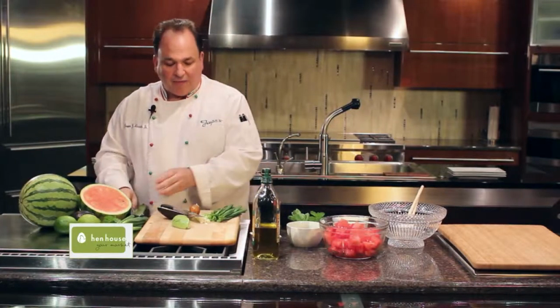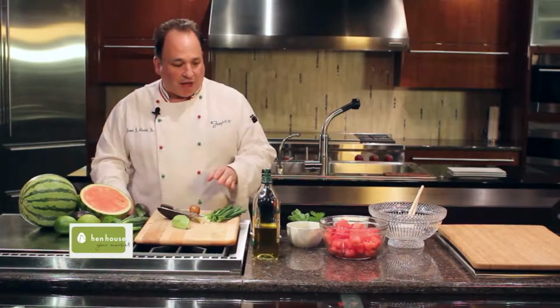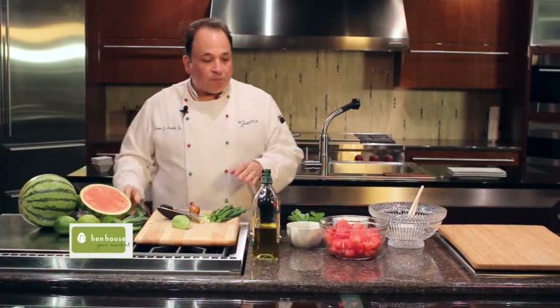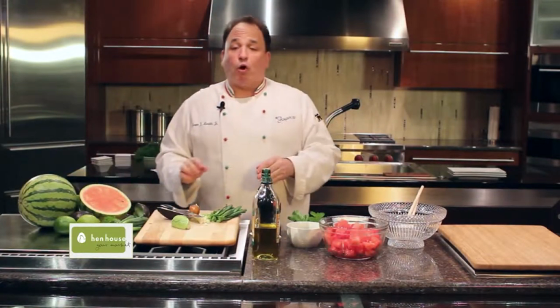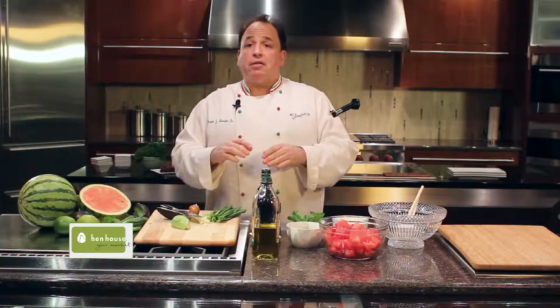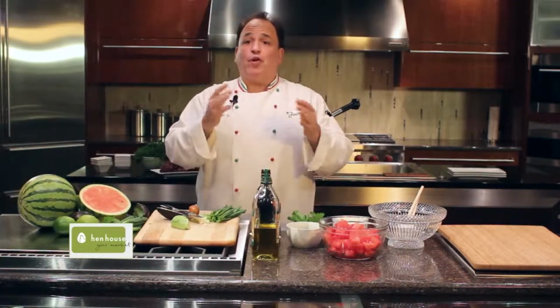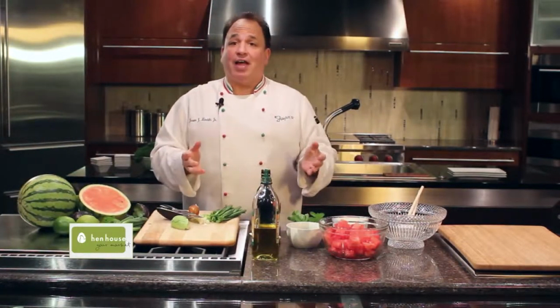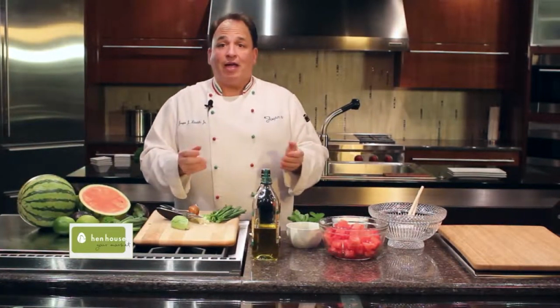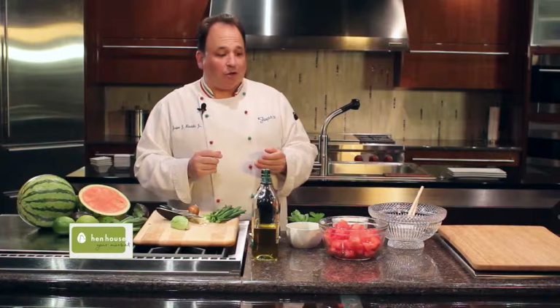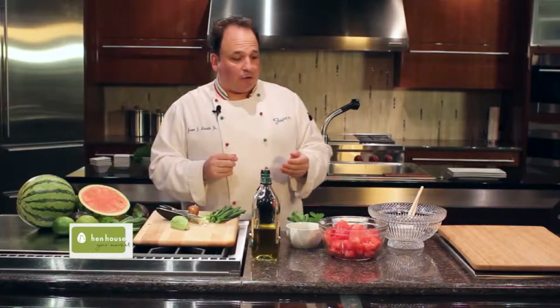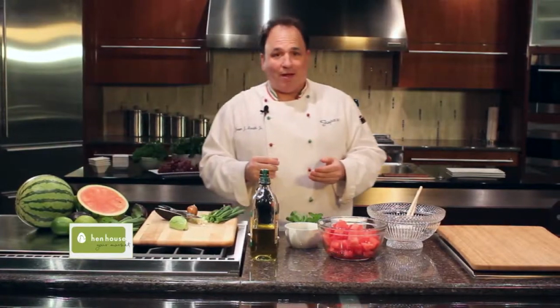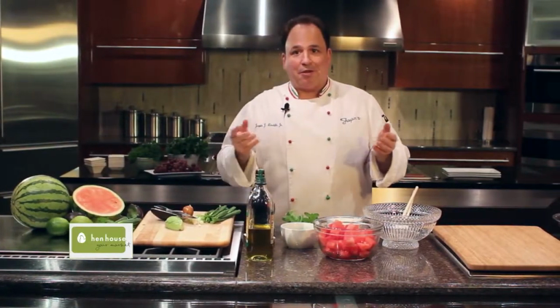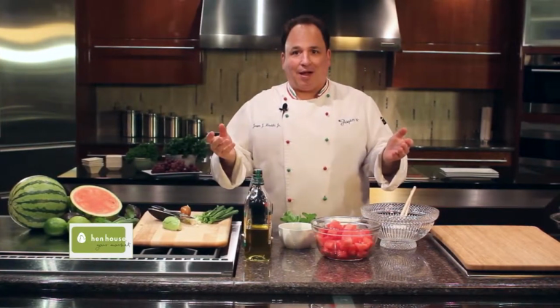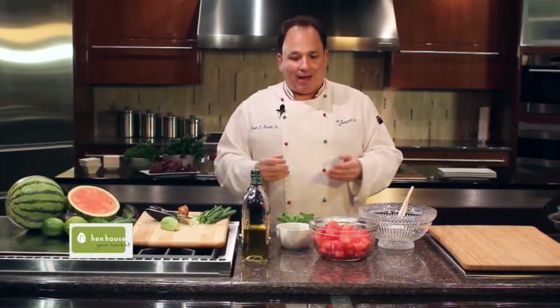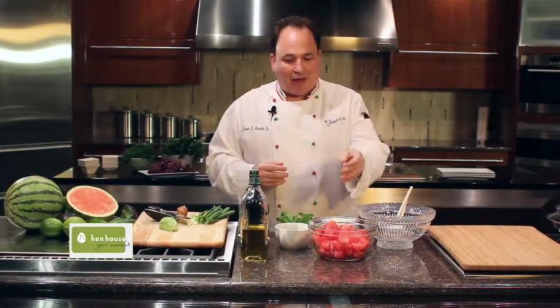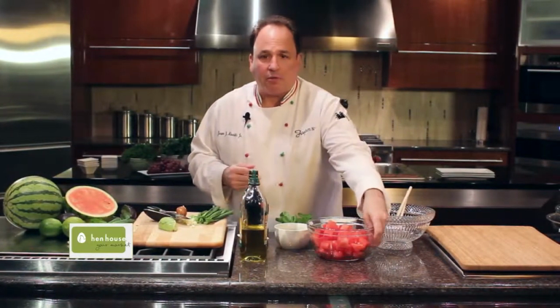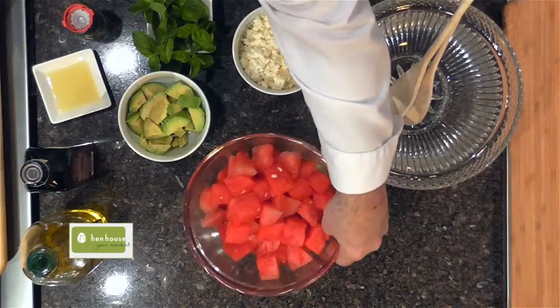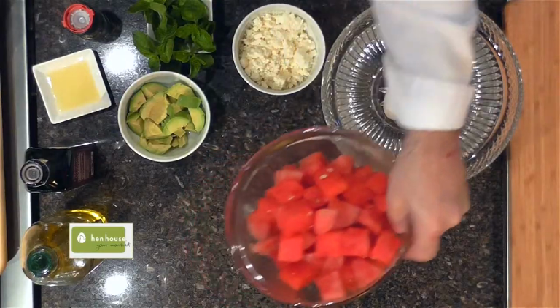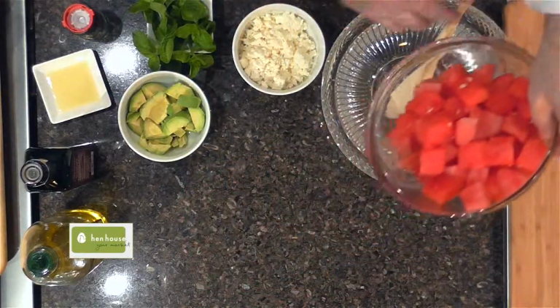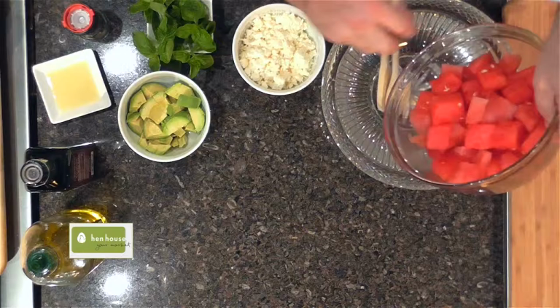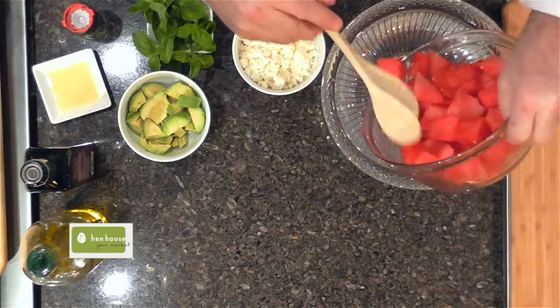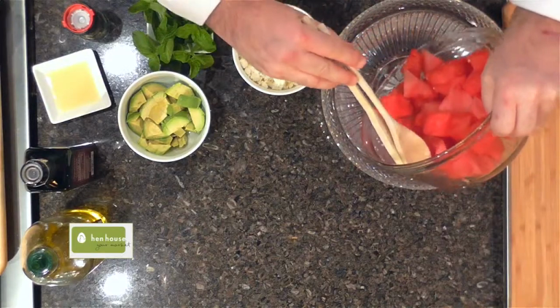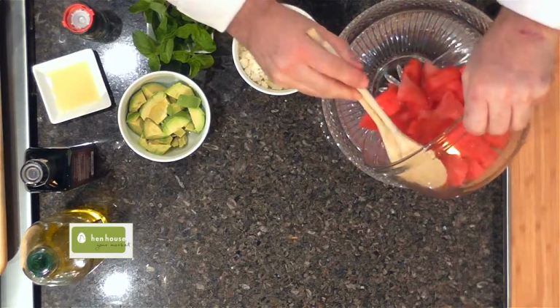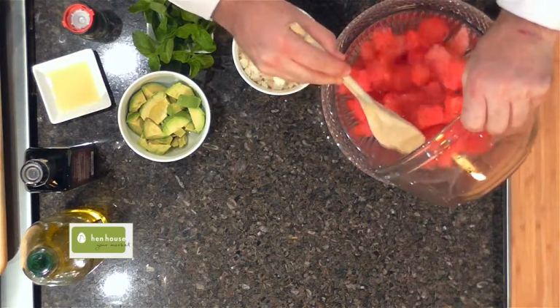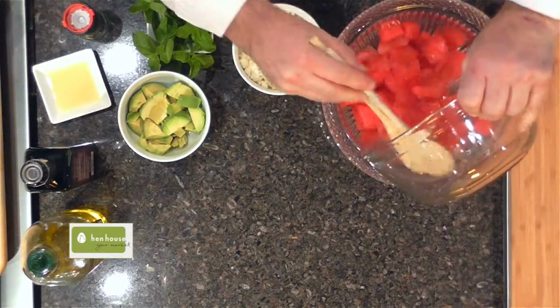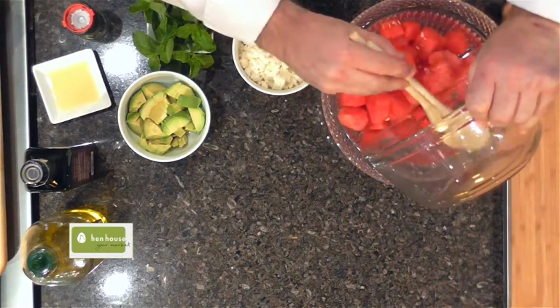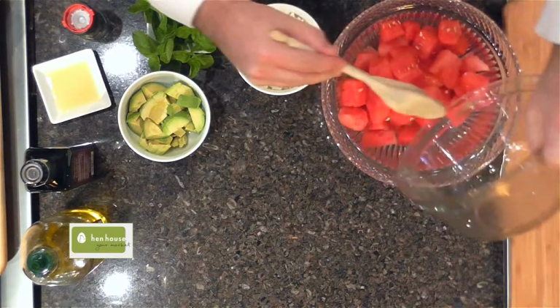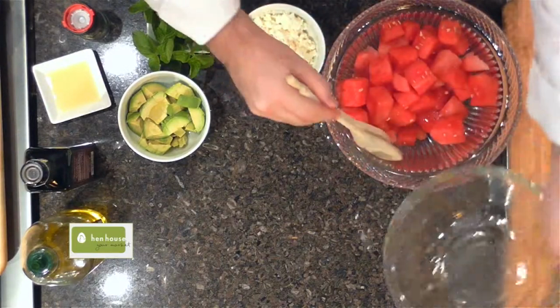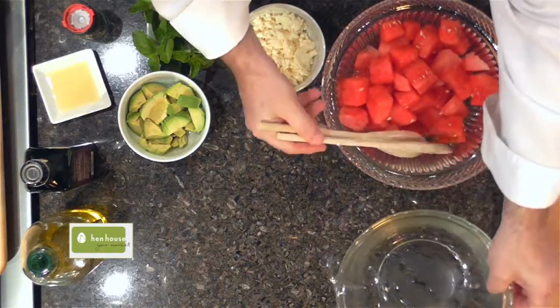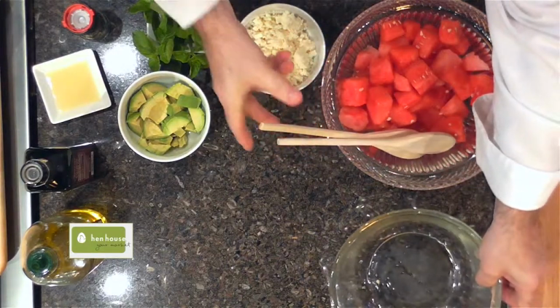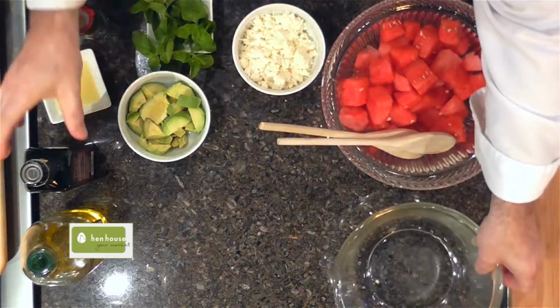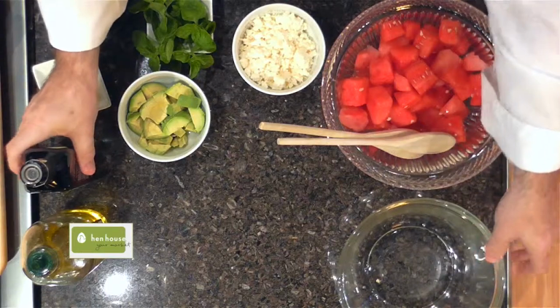We'll set that avocado aside, but we're going to mix everything together in our salad. It's summertime, and it's time for some delicious watermelon. Let's add our watermelon — go ahead and seed it beforehand if you can.